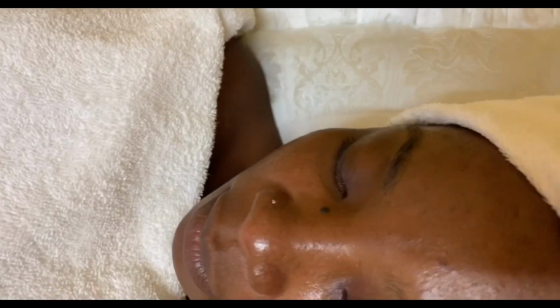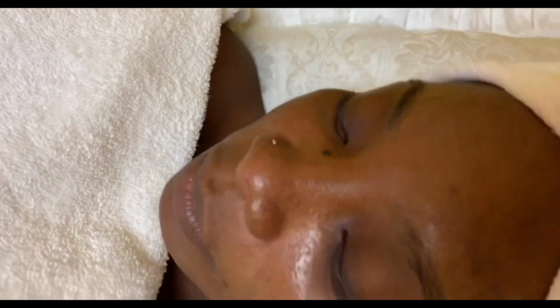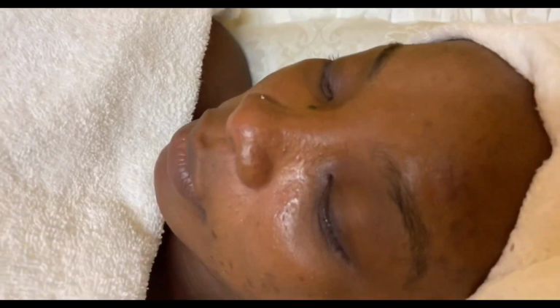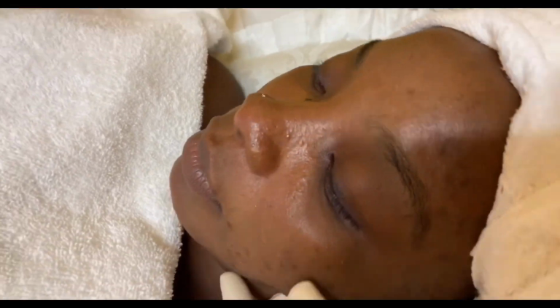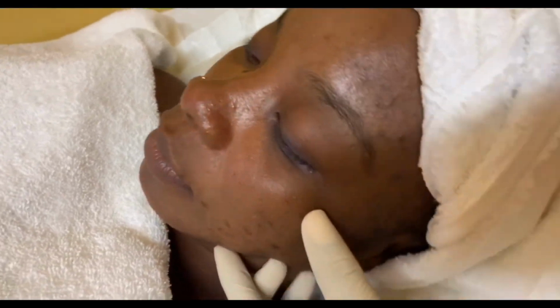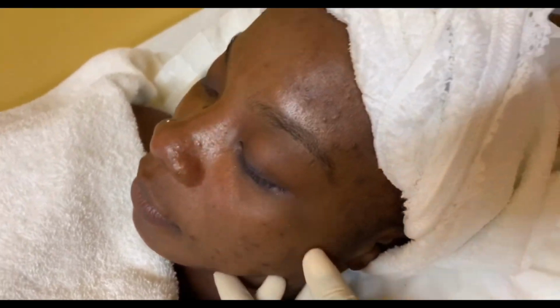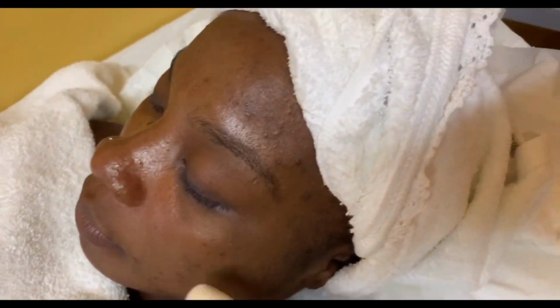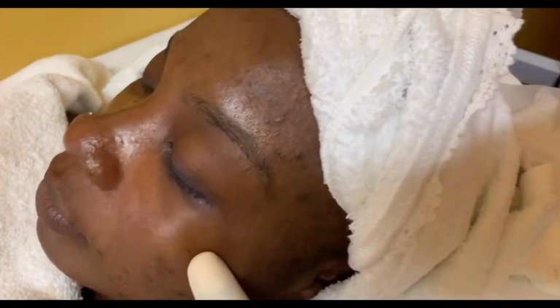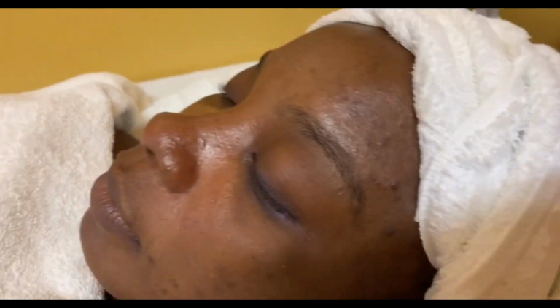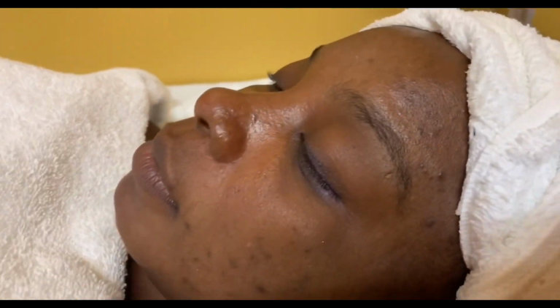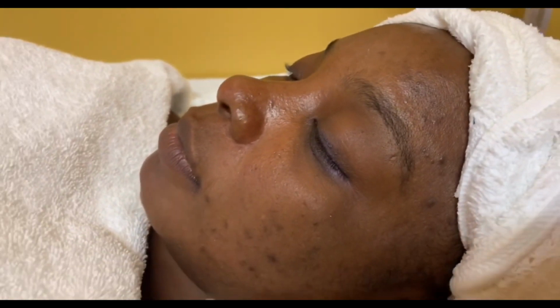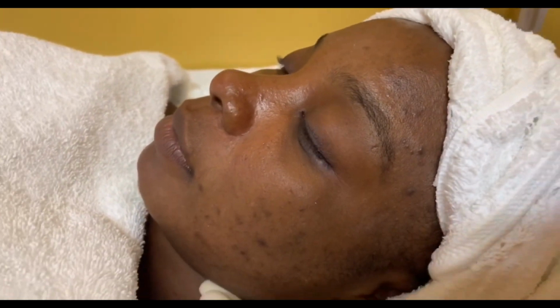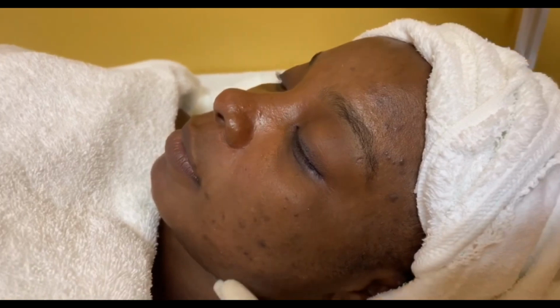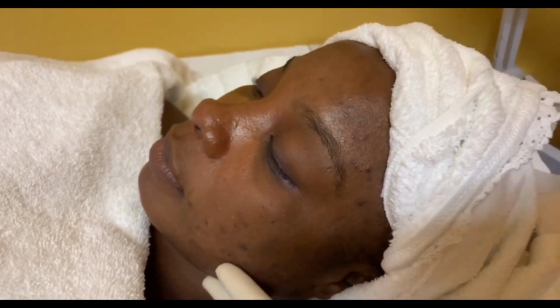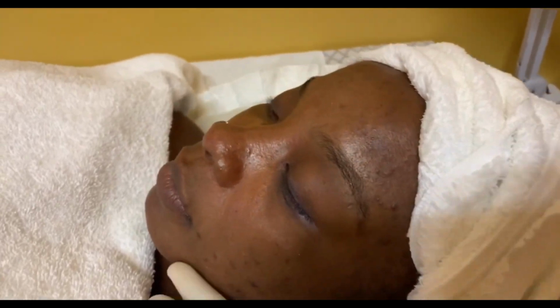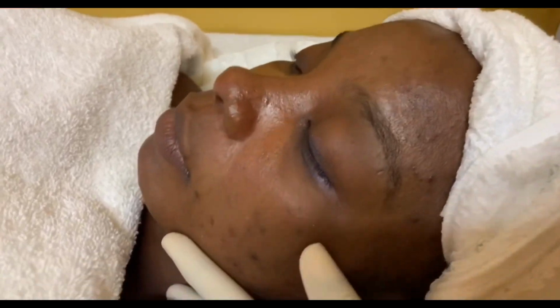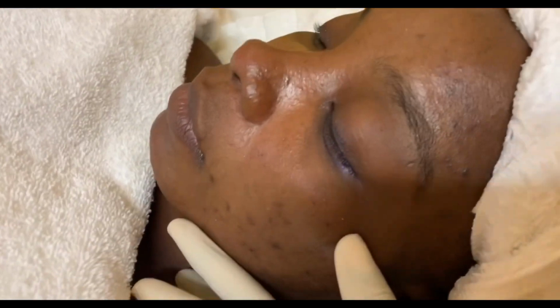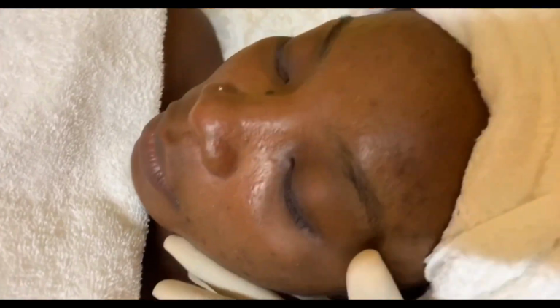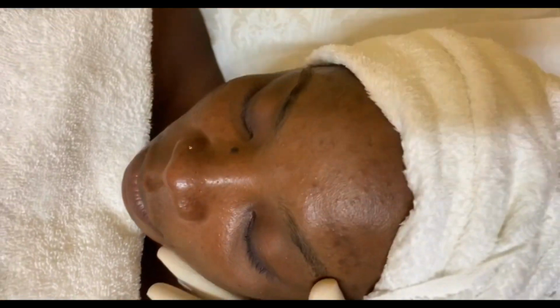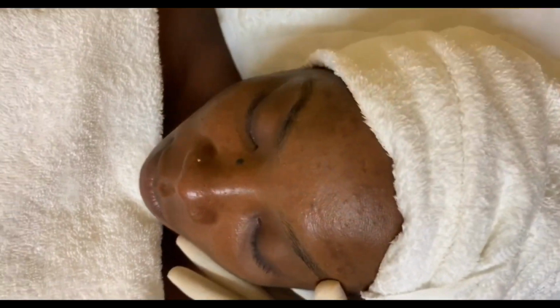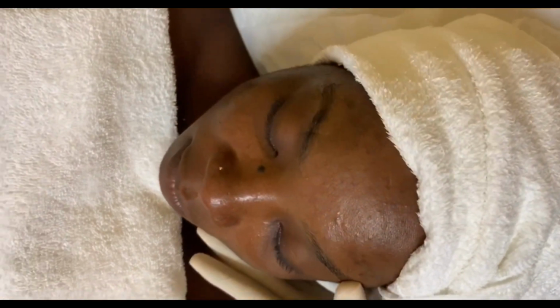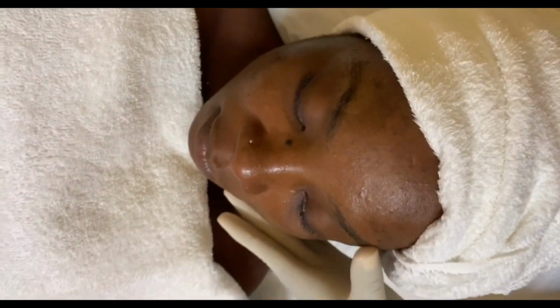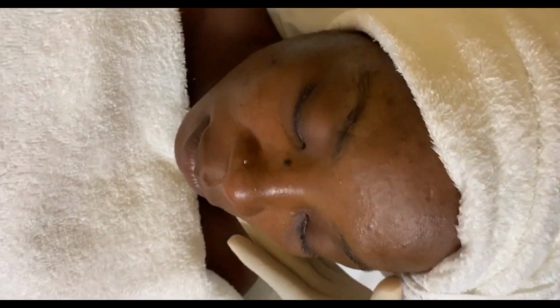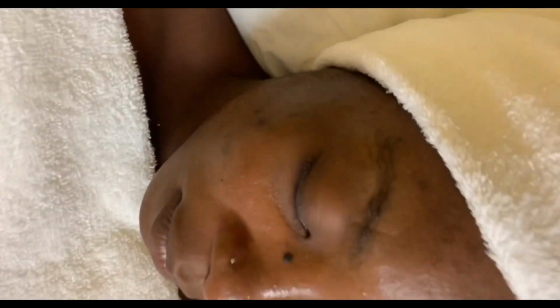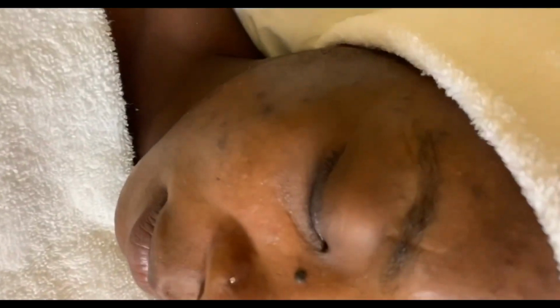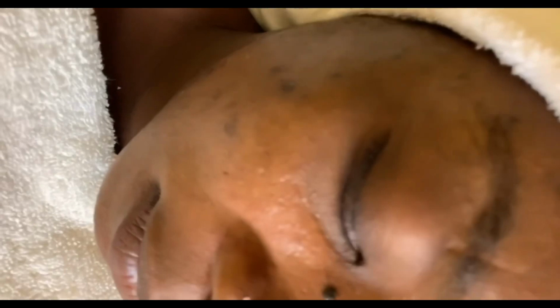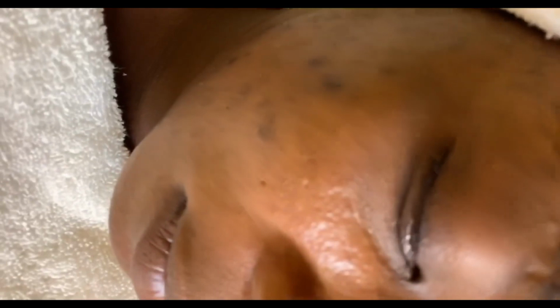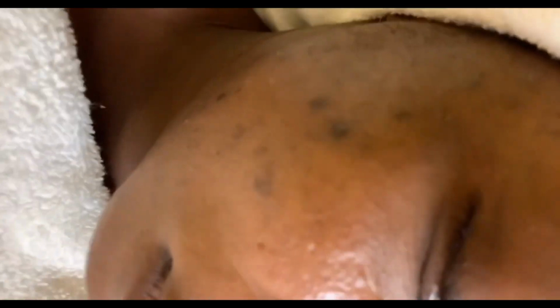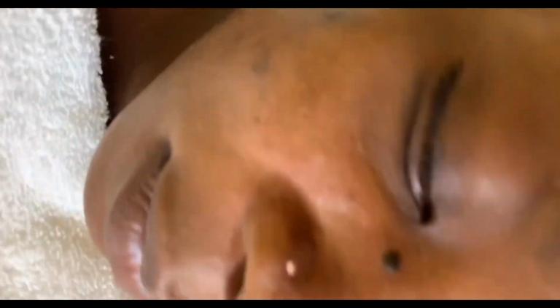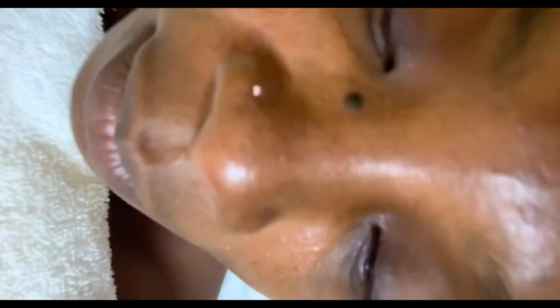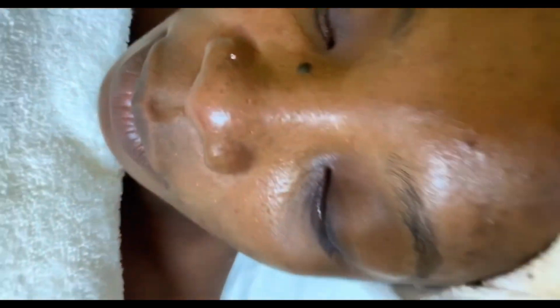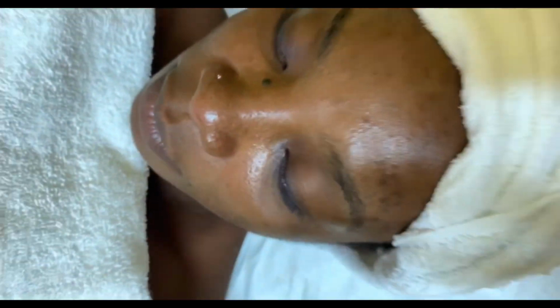Hi my beauty bugs, welcome back to another video. Yes, I know we're doing things a little bit different this week. We're going to be administering a microdermabrasion treatment to our client here, so stay tuned for the video guys.